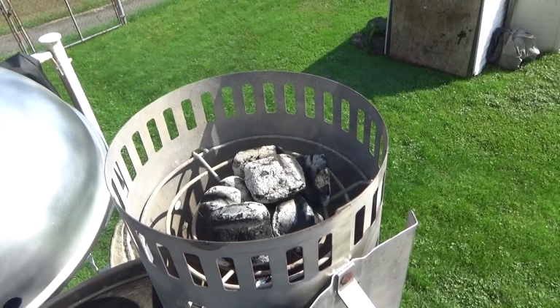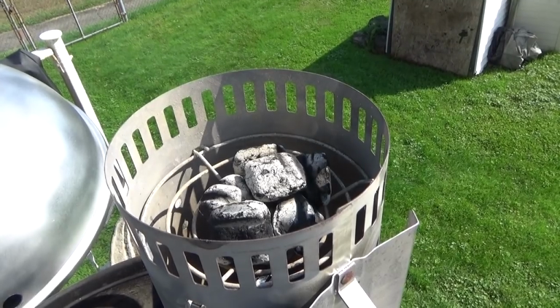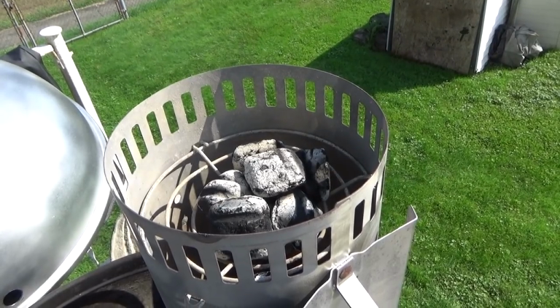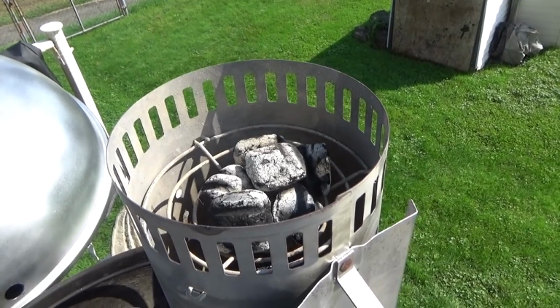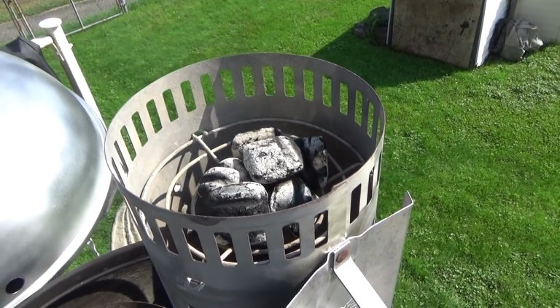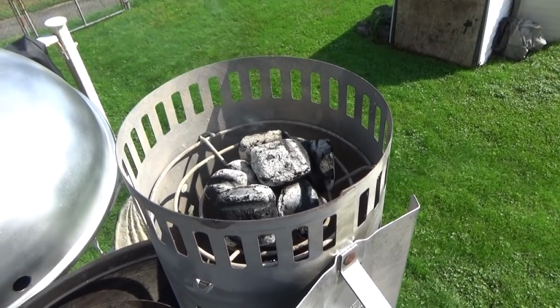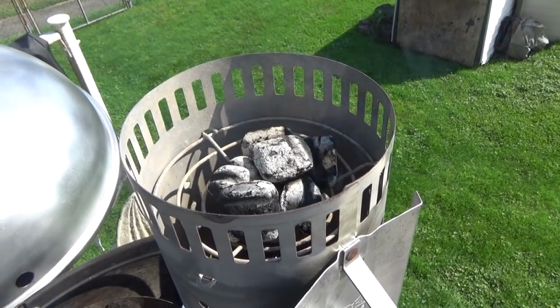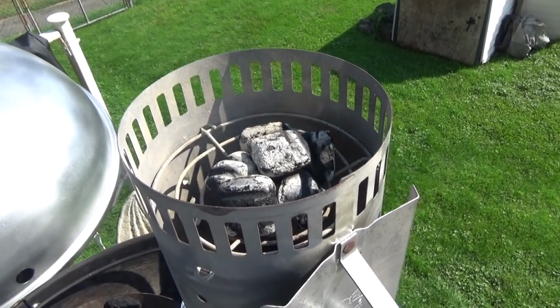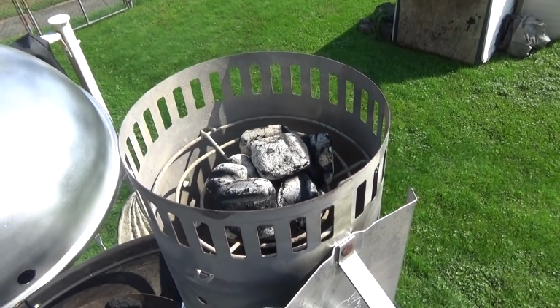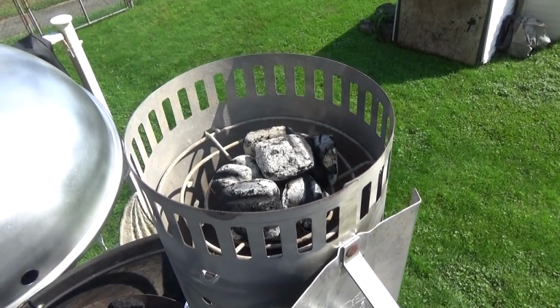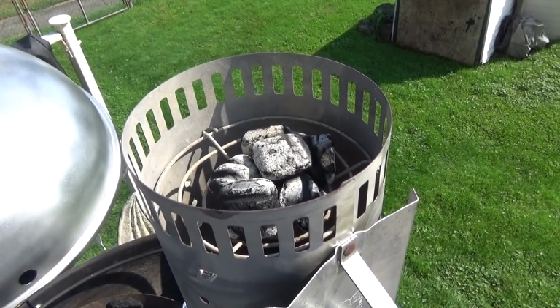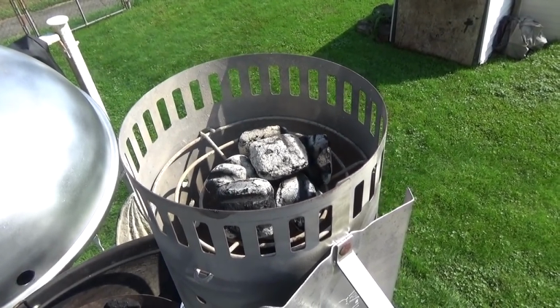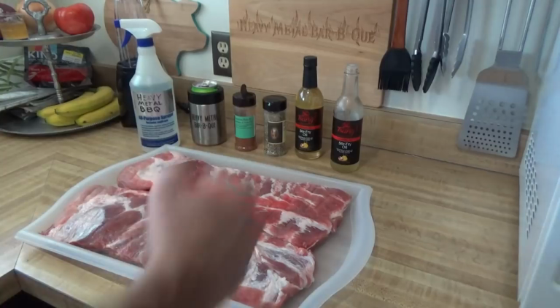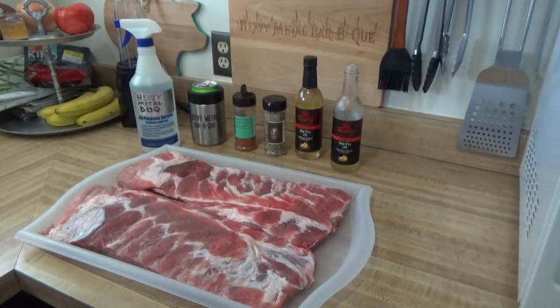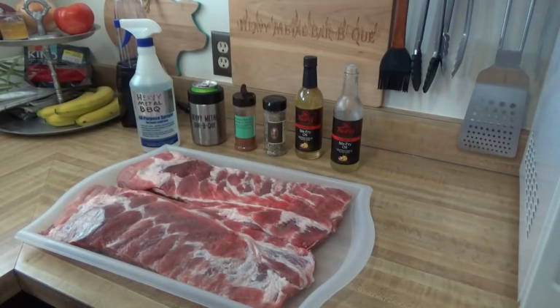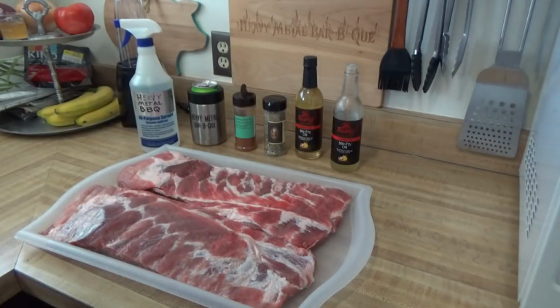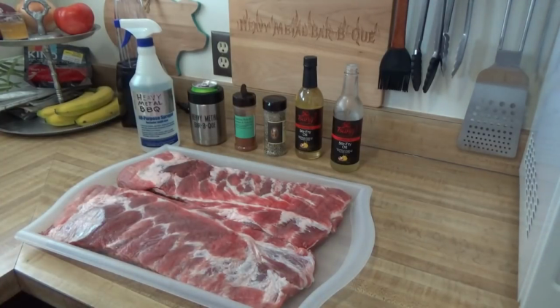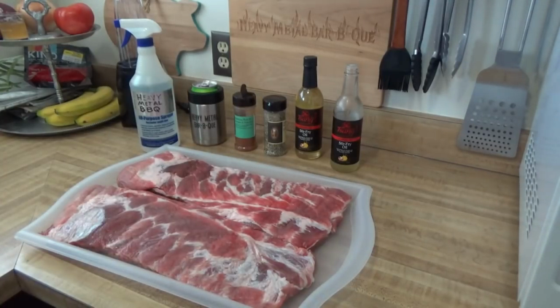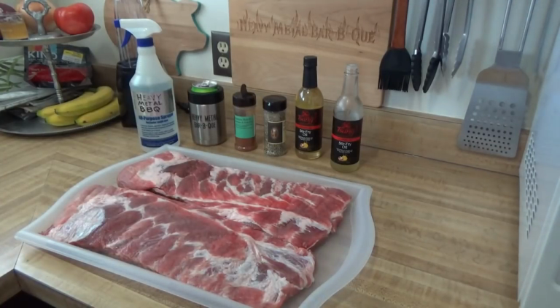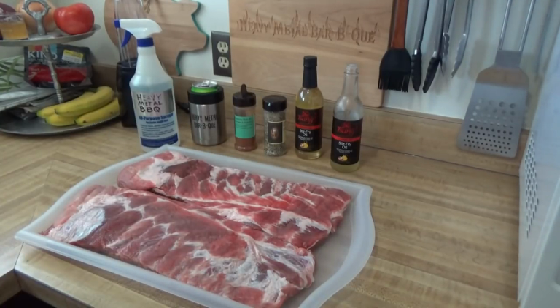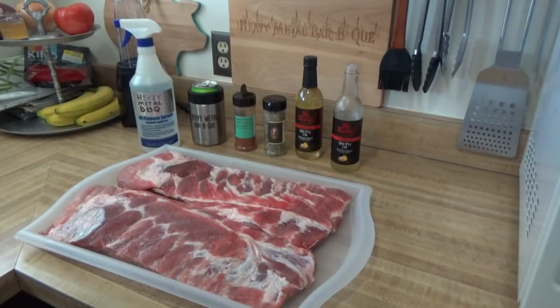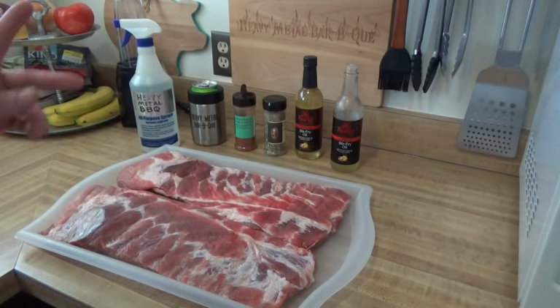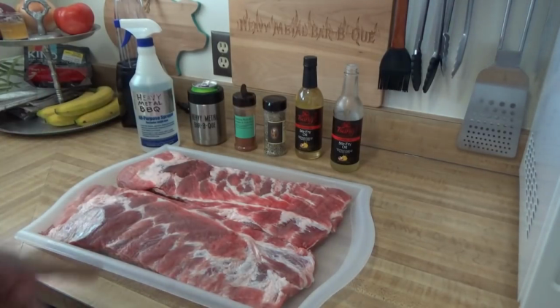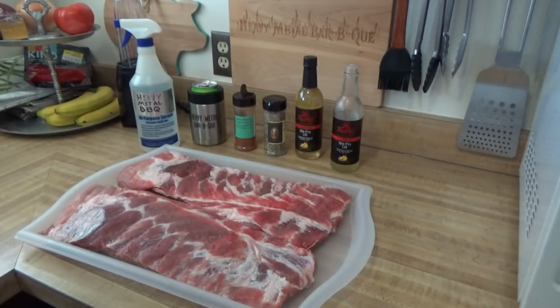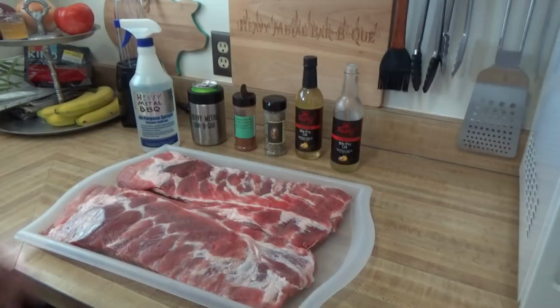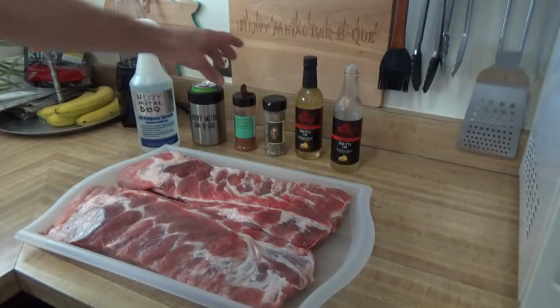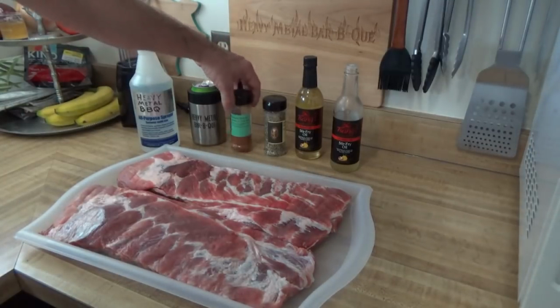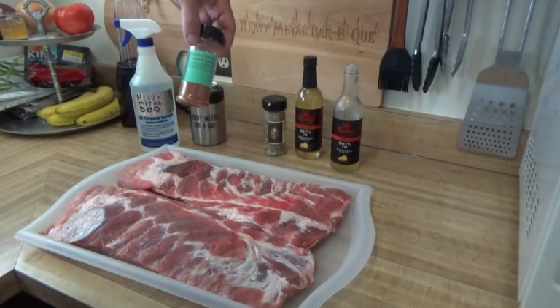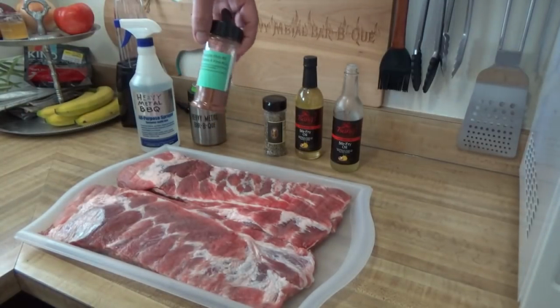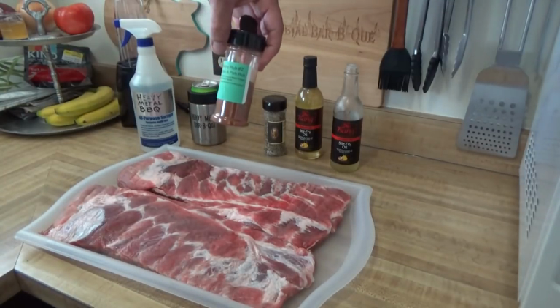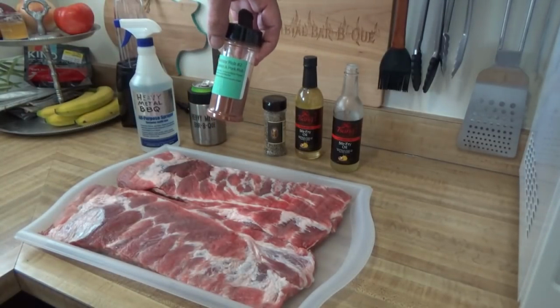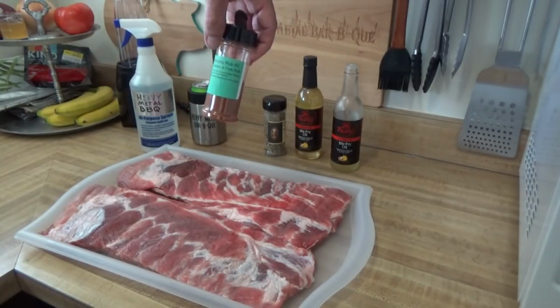Fire in the hole. Let's cook some ribs, Root Boy style. Hey there all YouTubers. Today it's some St. Louis cut pork ribs using Sal's Root Boy Rub Number Two.